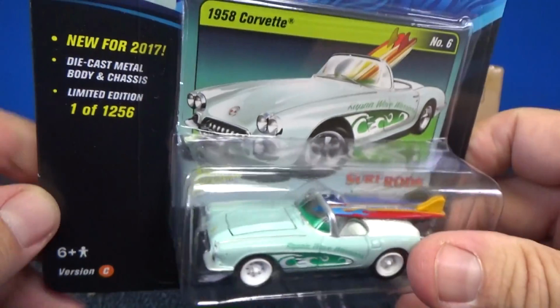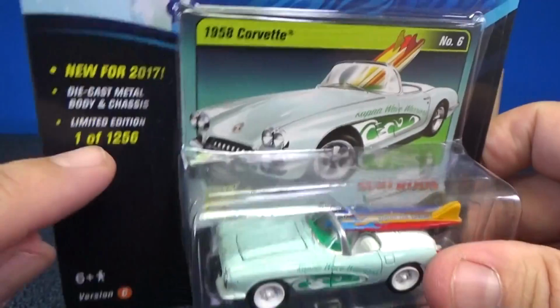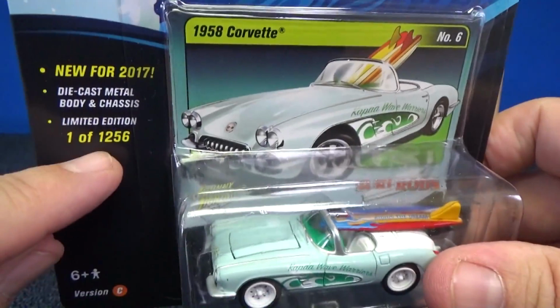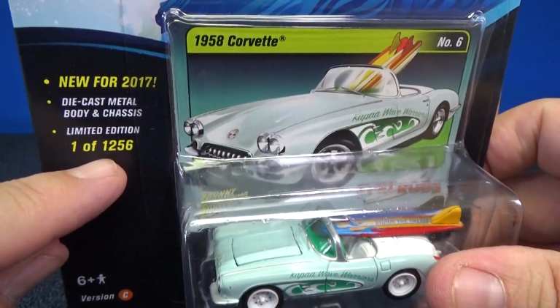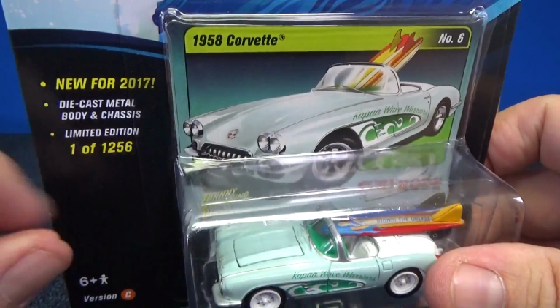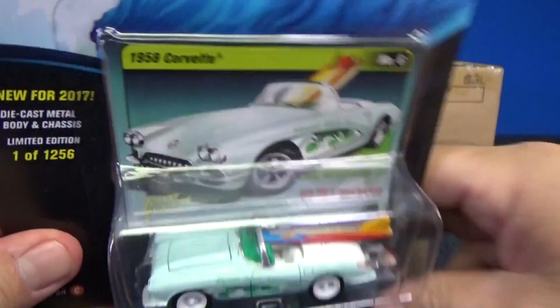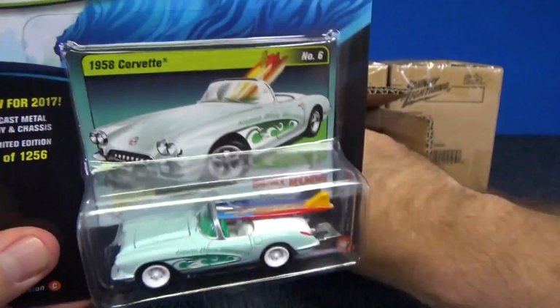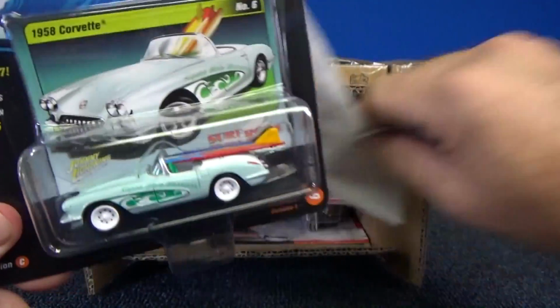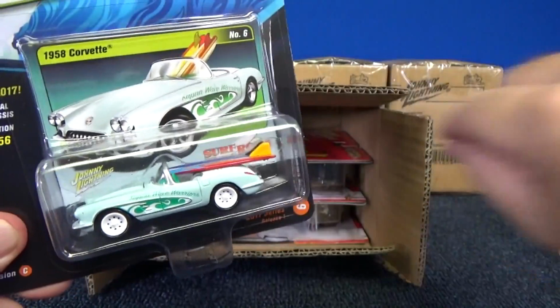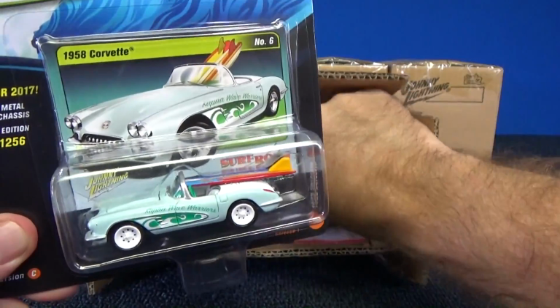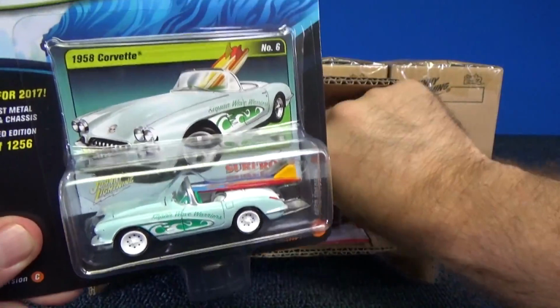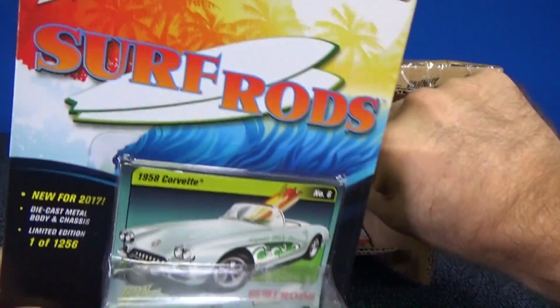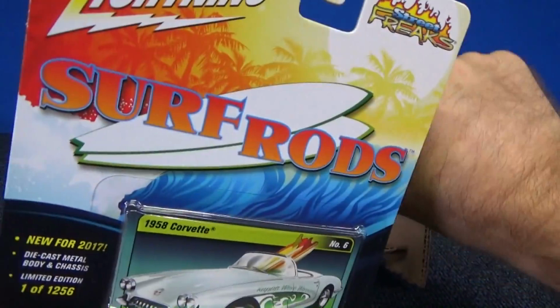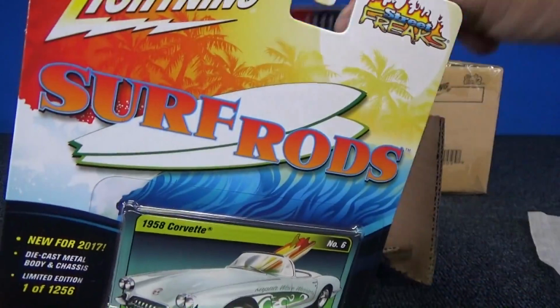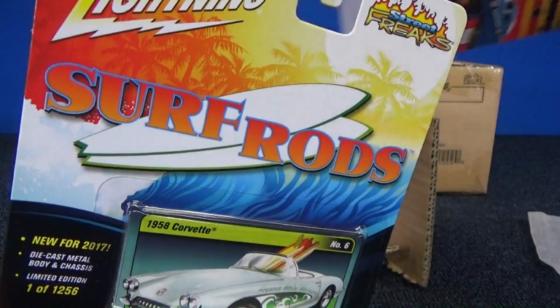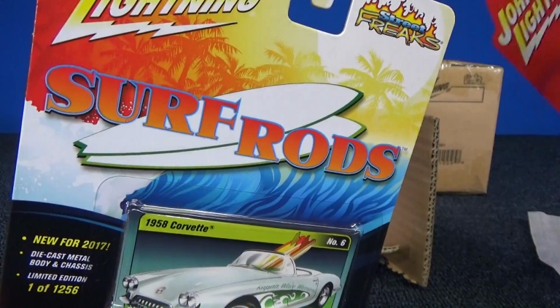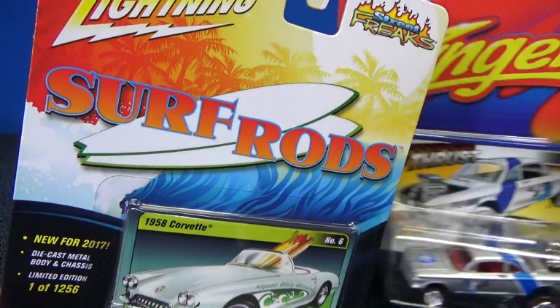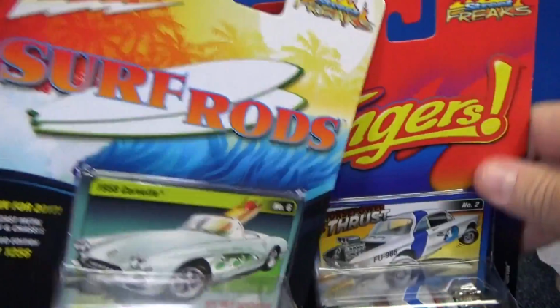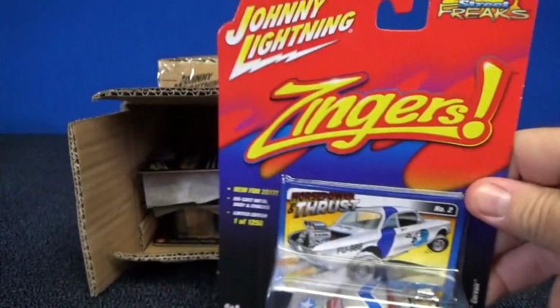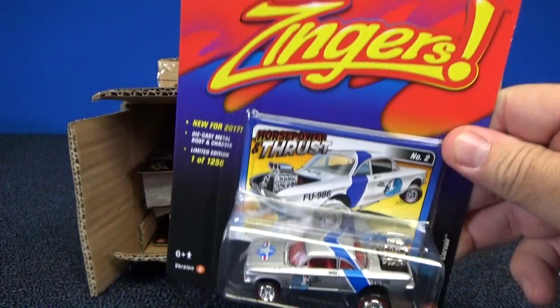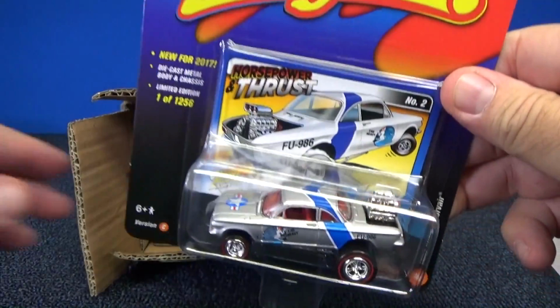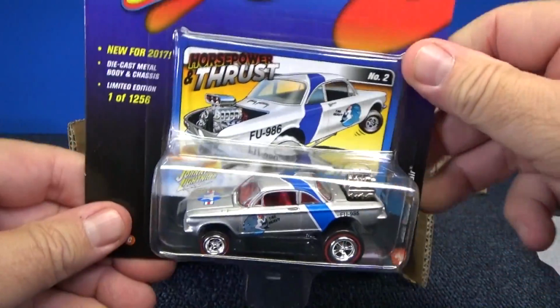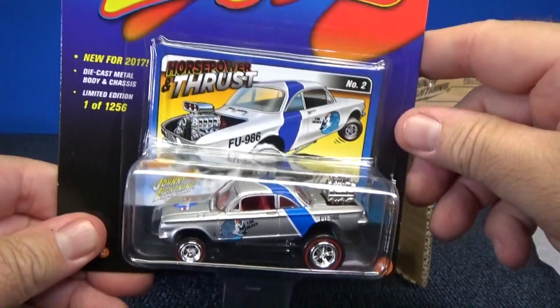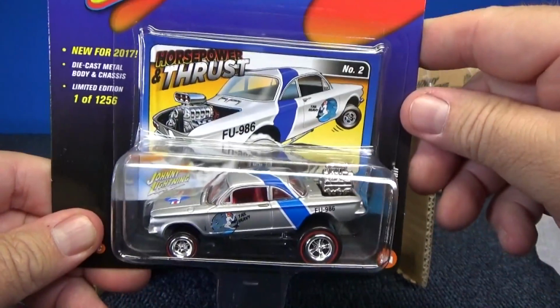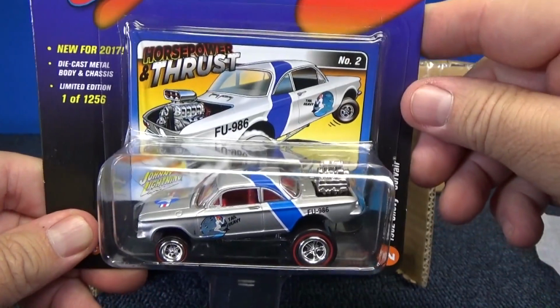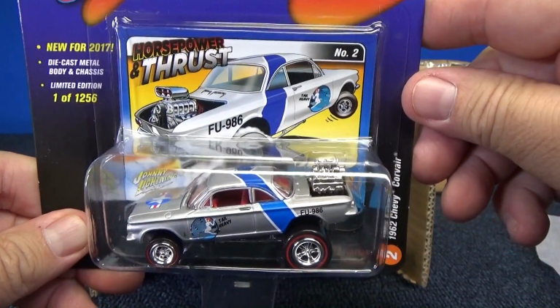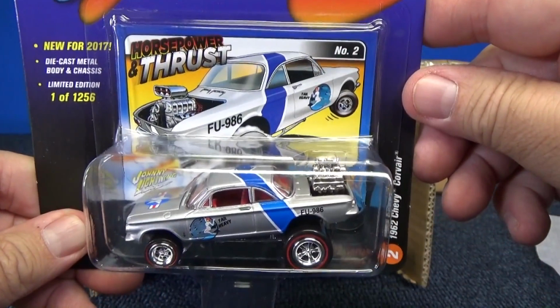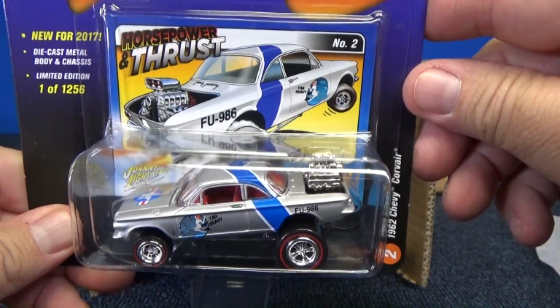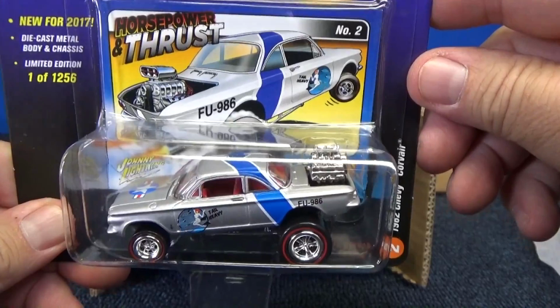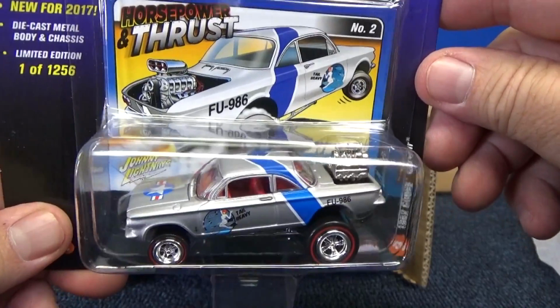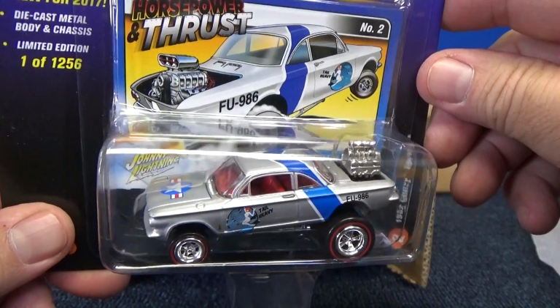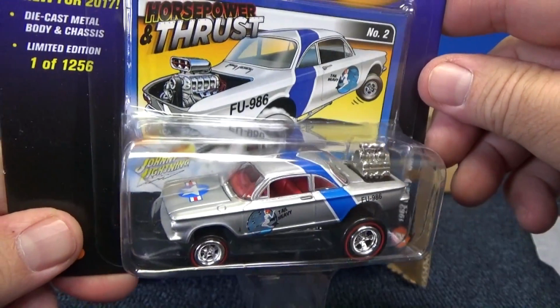Limited to 1,256 pieces of each color. This is the surf rod series. Here you have Zingers. So in silver, you have the 1962 Chevy Corvair.